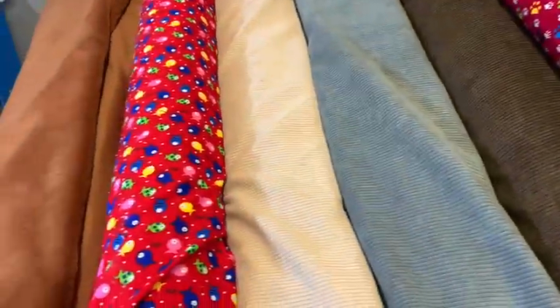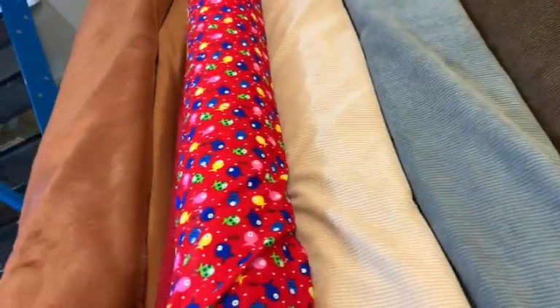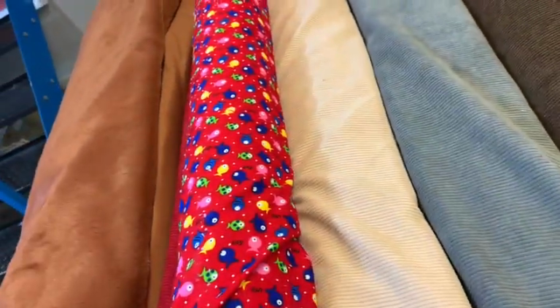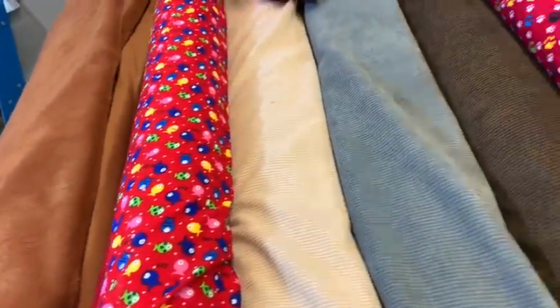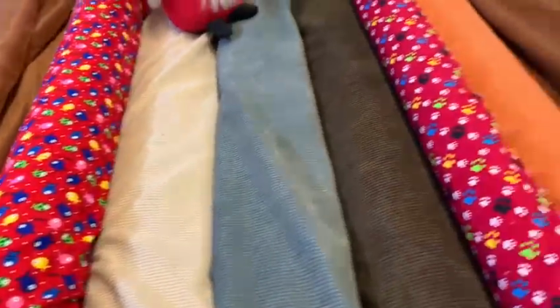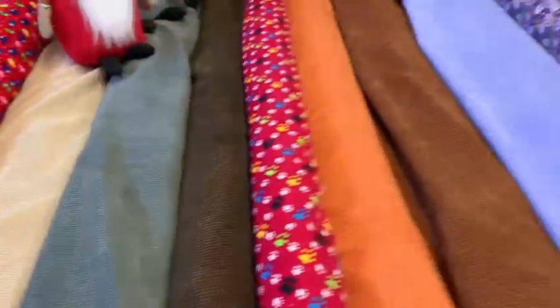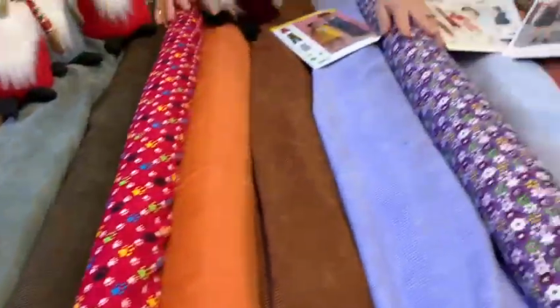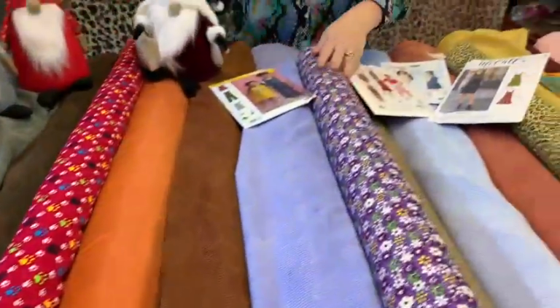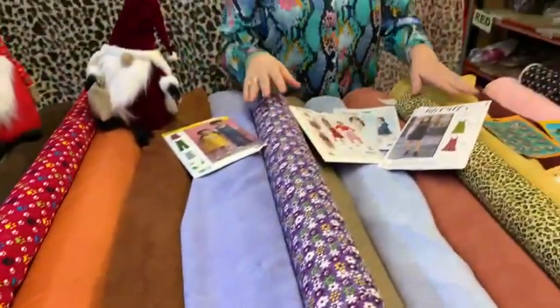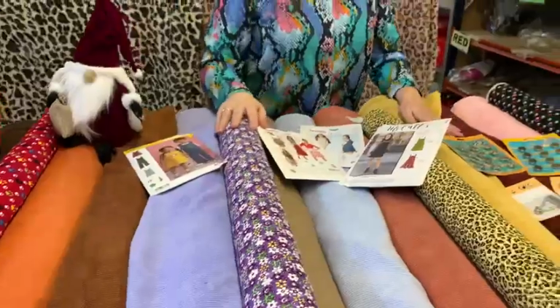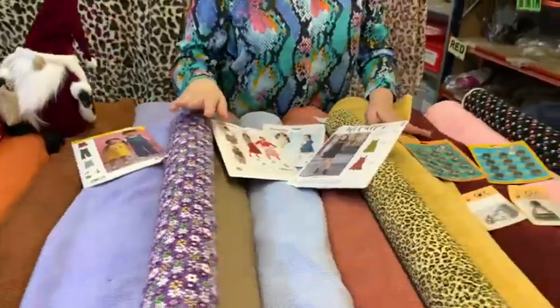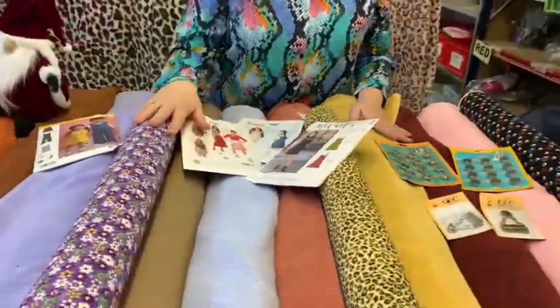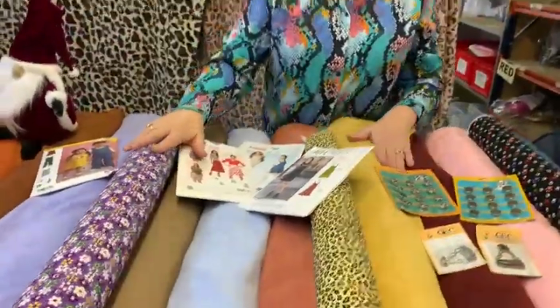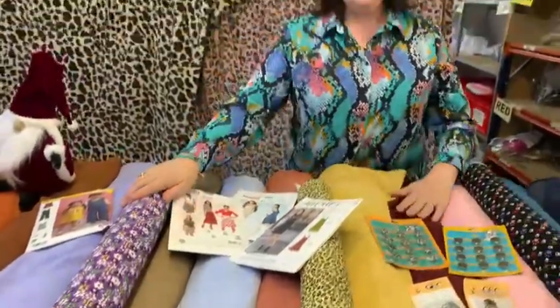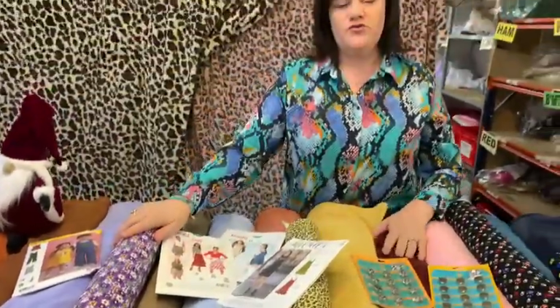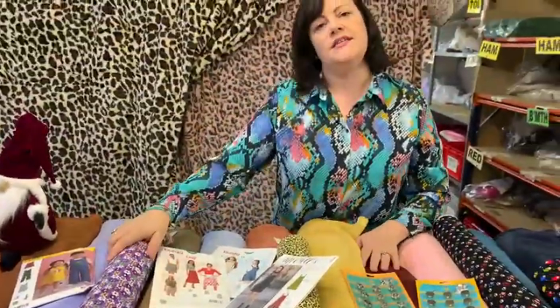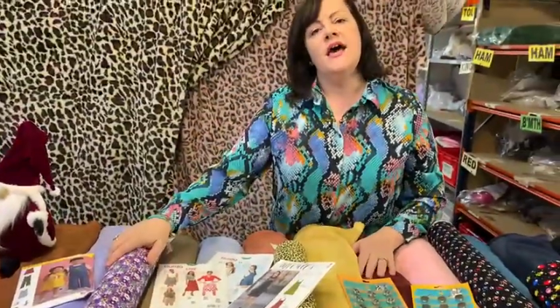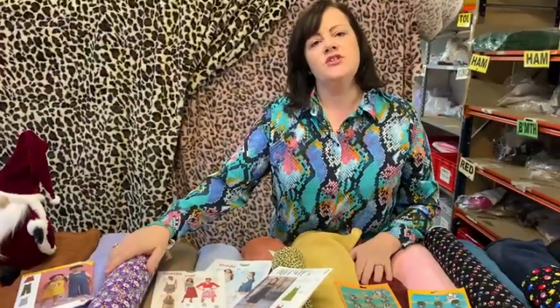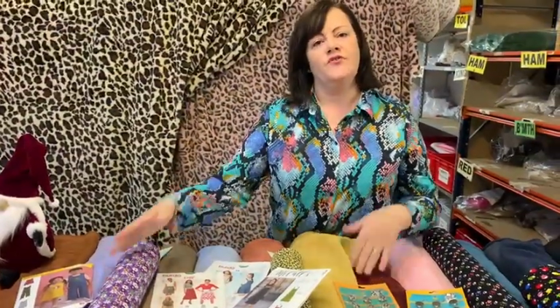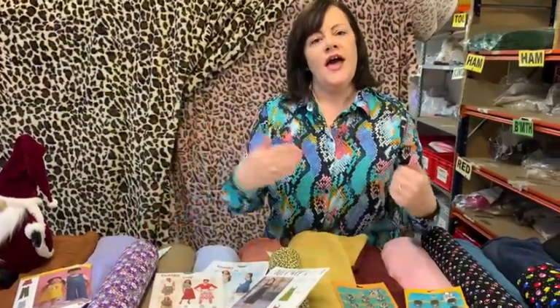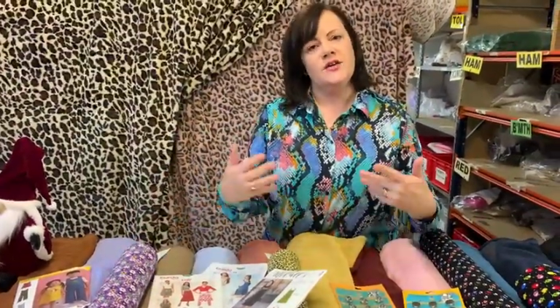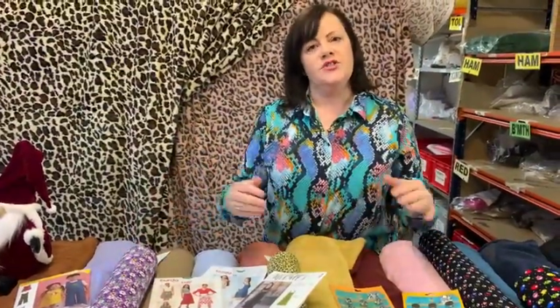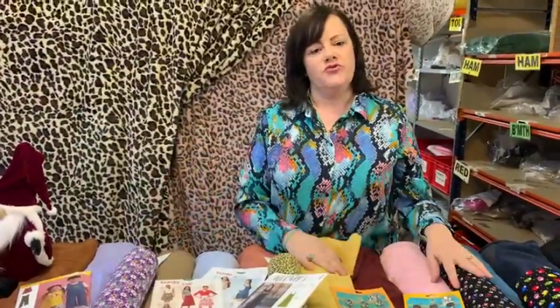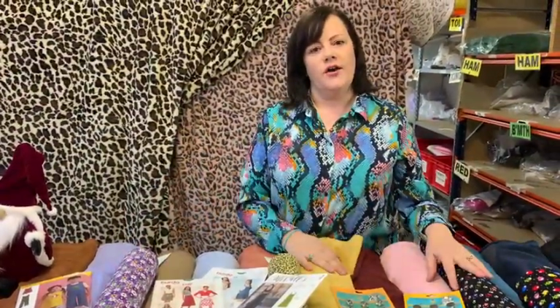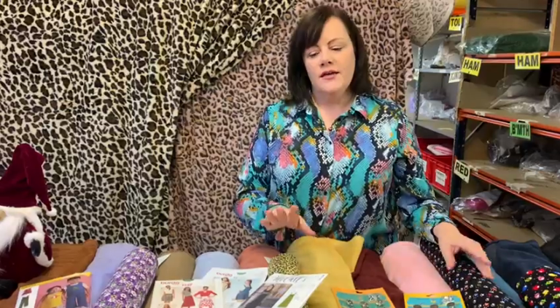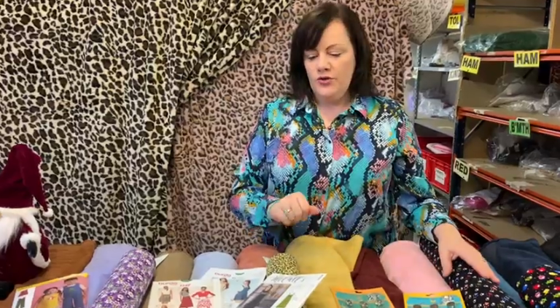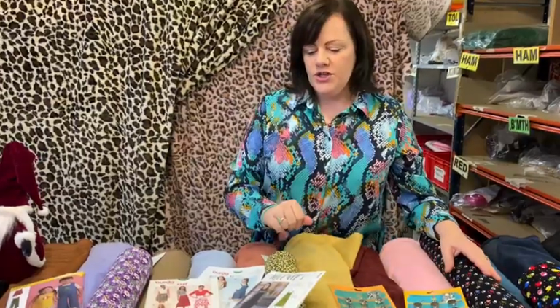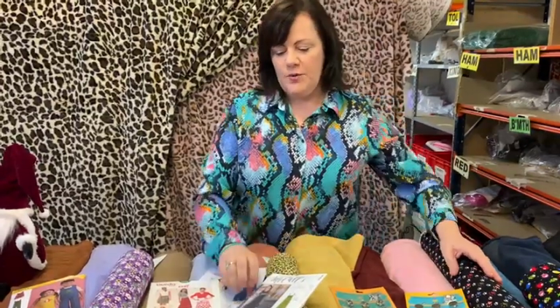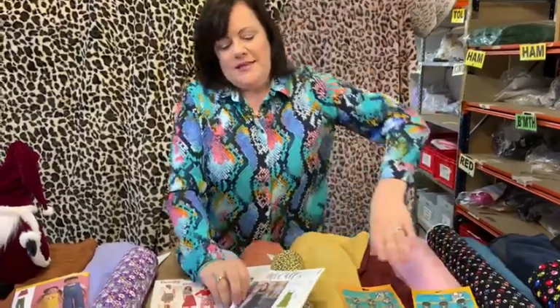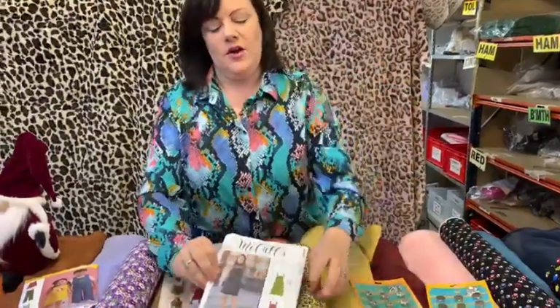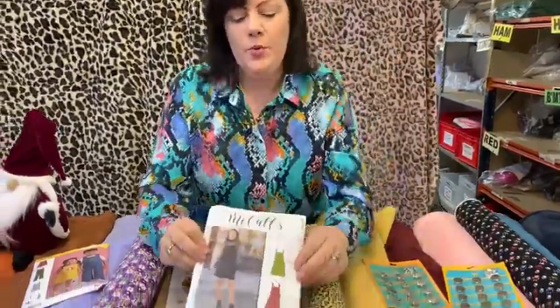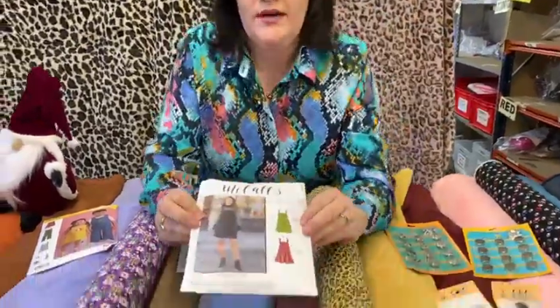So they'd be good for trousers, jackets, skirts, dungarees, pinafore dresses. And it's good for adults and children alike. So I thought I'd show you the patterns that I've pulled out.